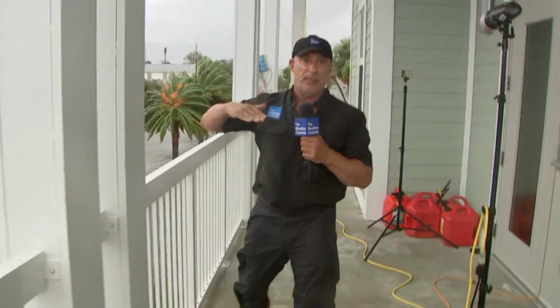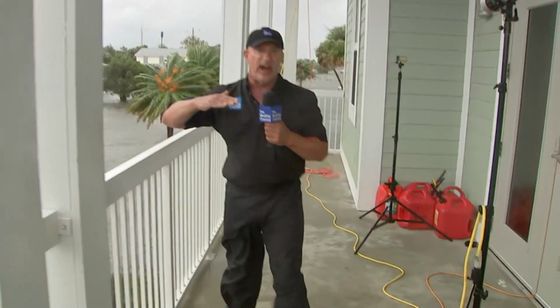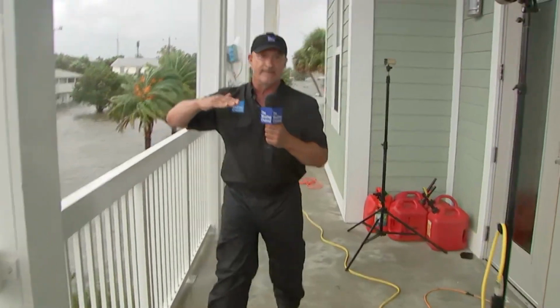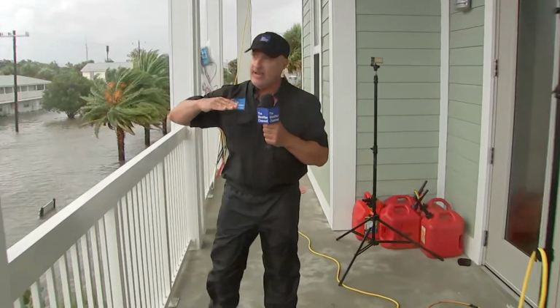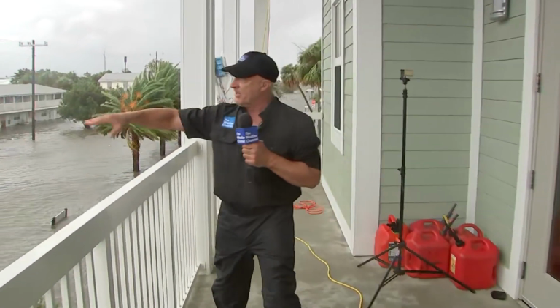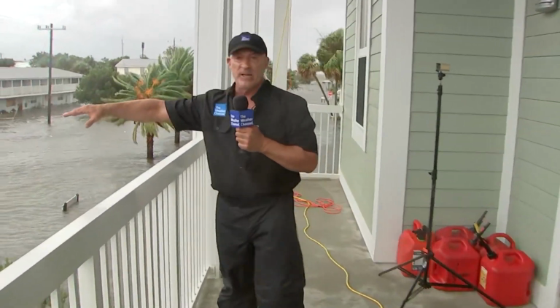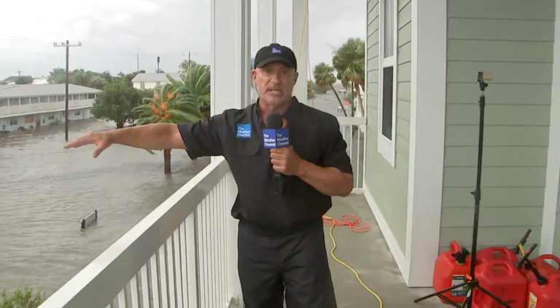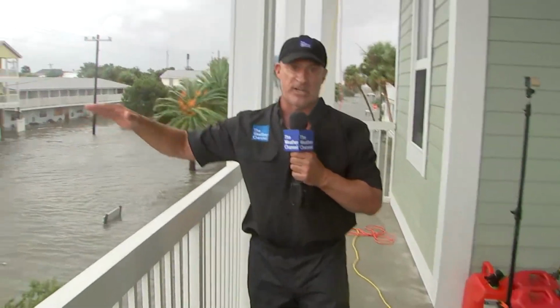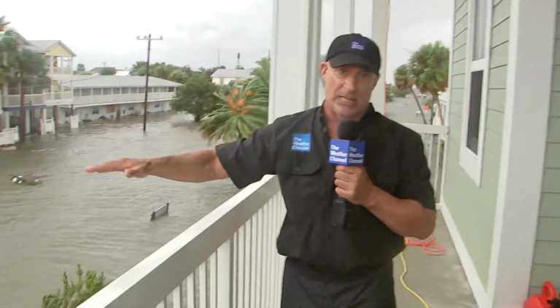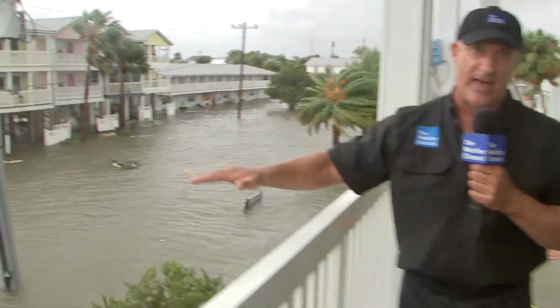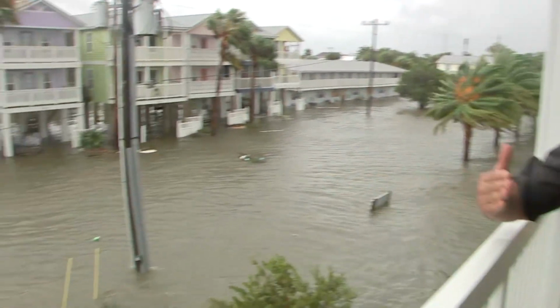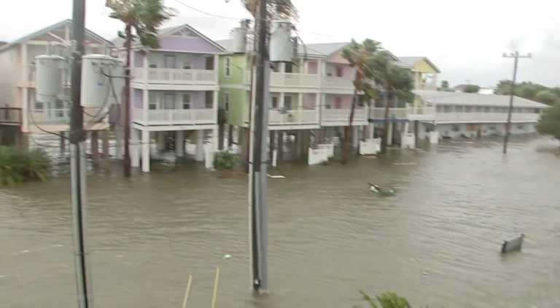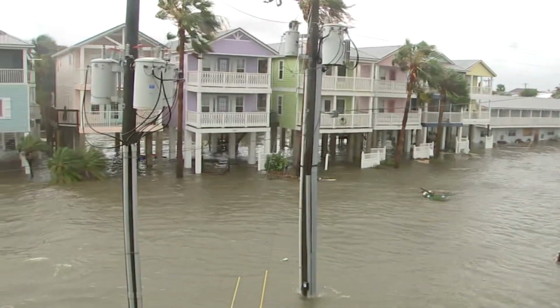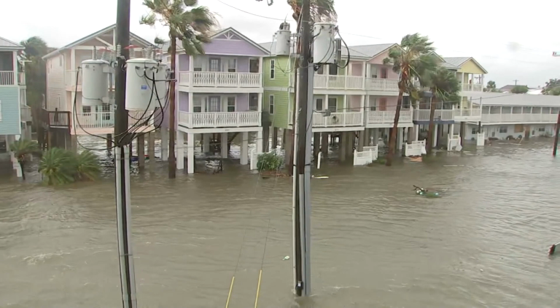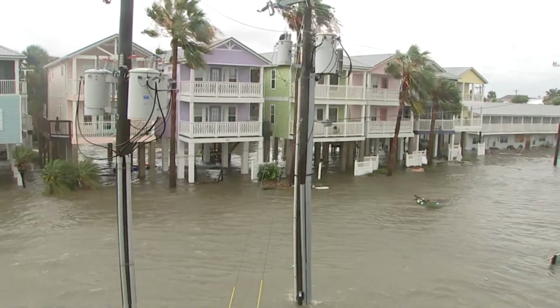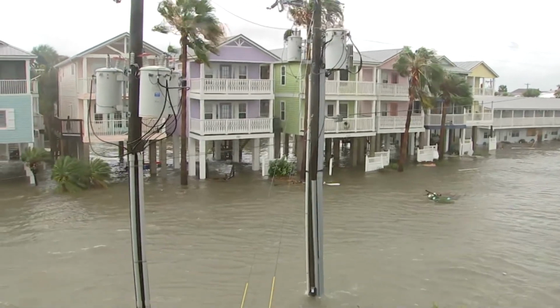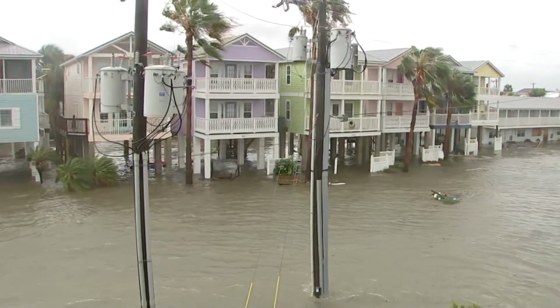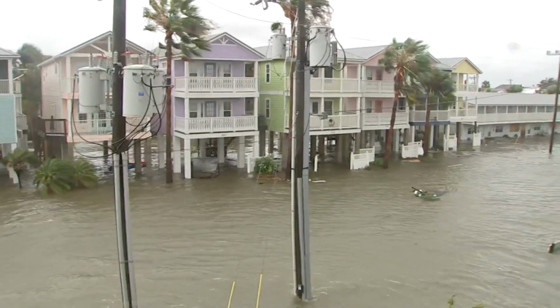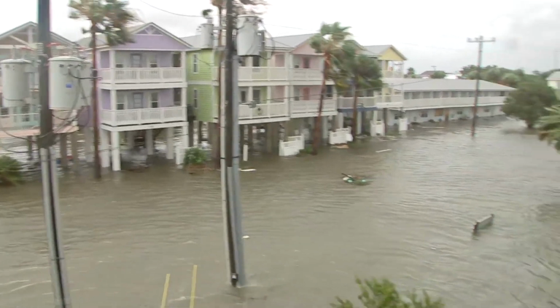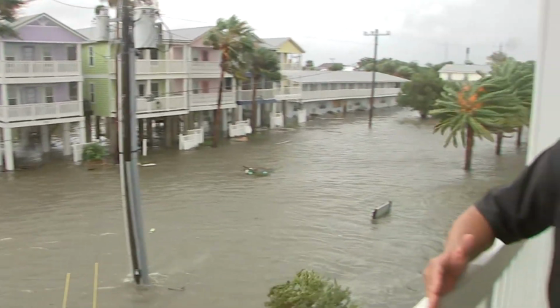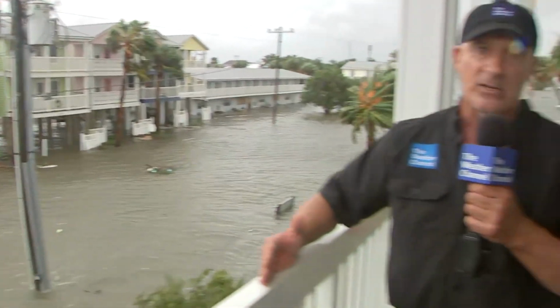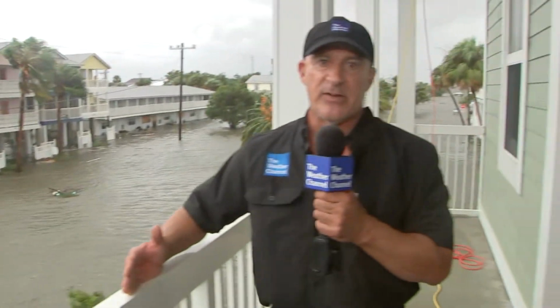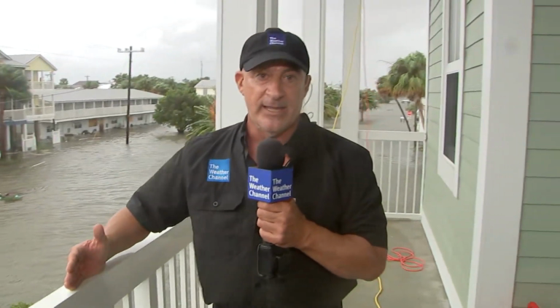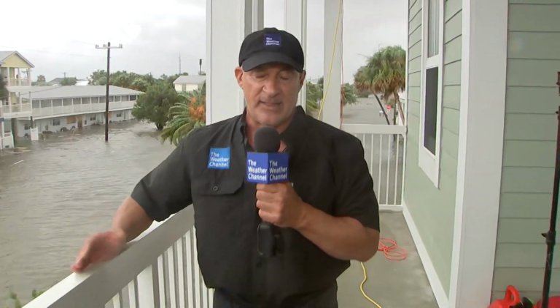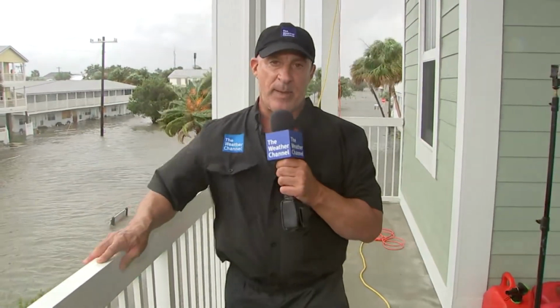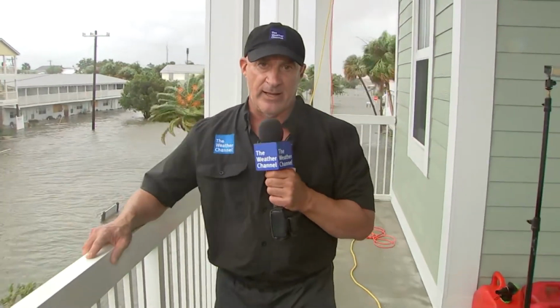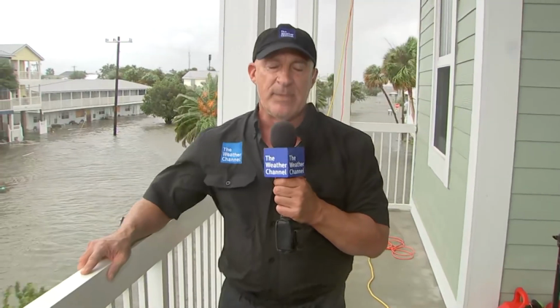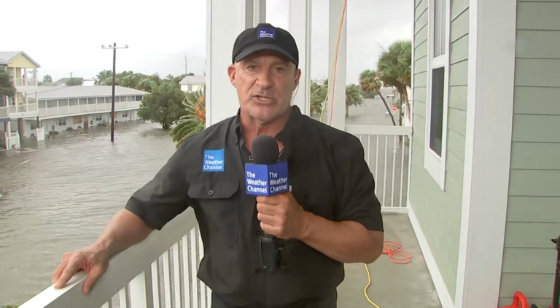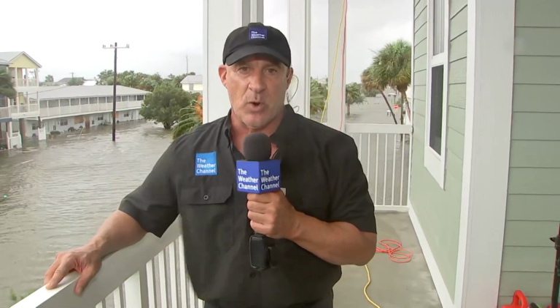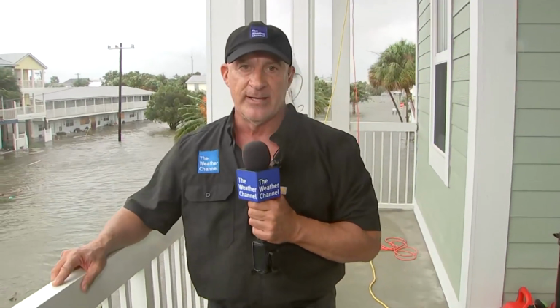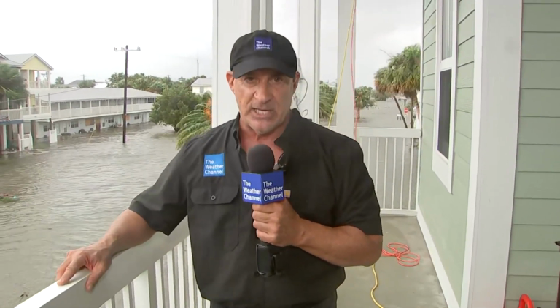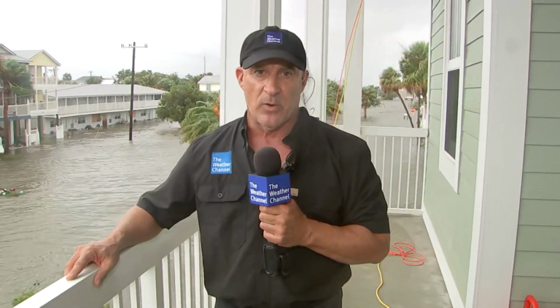We're up at 25 feet. But the problem is some of these homes are down a lot lower than that. We've still got storm surge in the Big Bend of Florida, historic in many areas, and houses even flooding in the Tampa Bay area. I'm meteorologist Jim Cantore in Cedar Key, Florida.